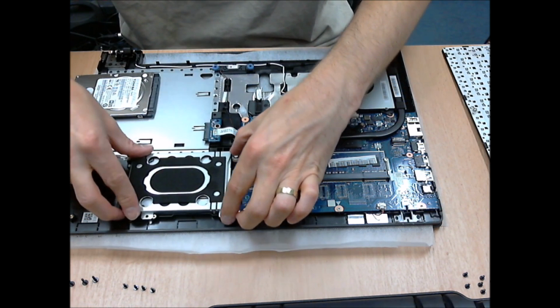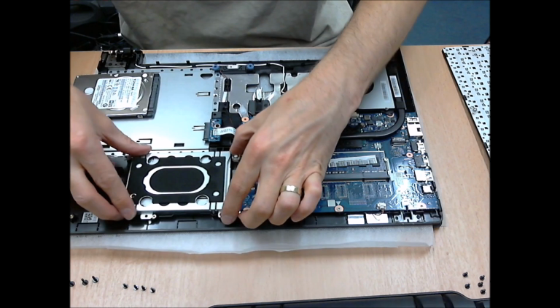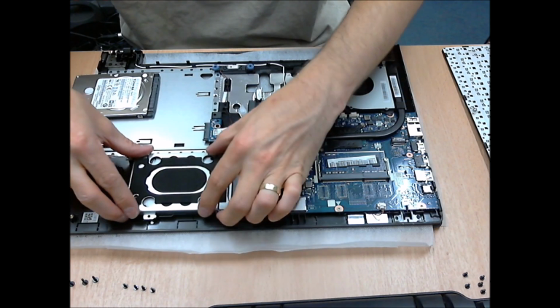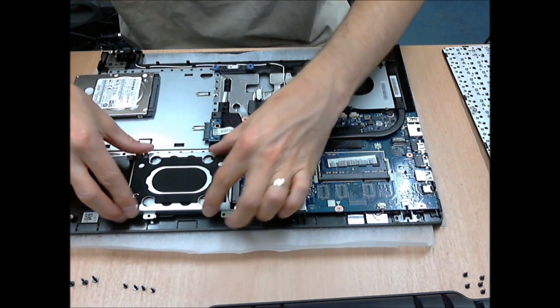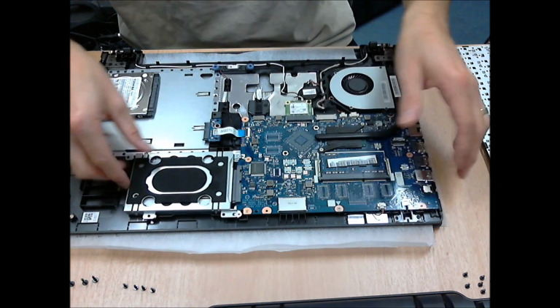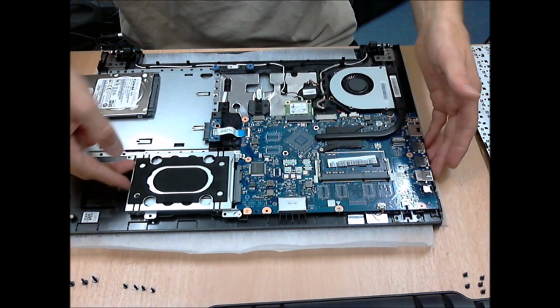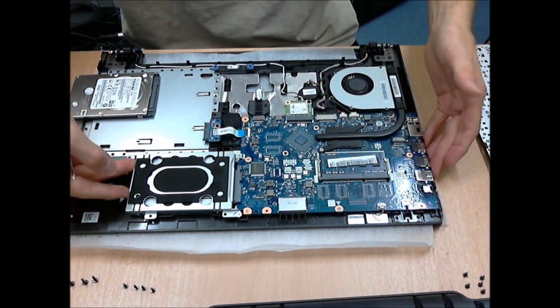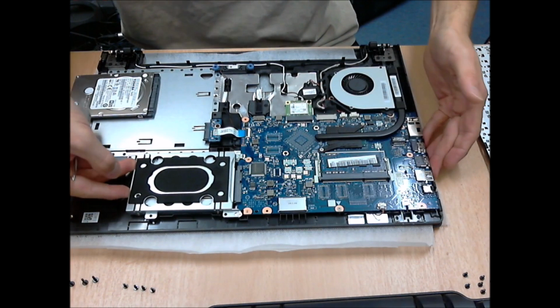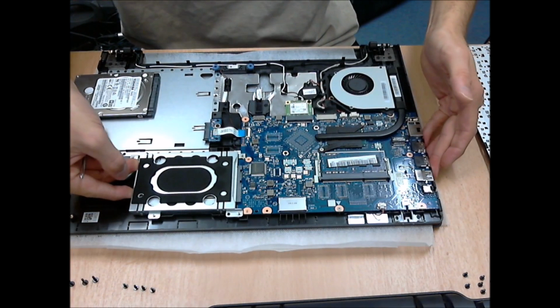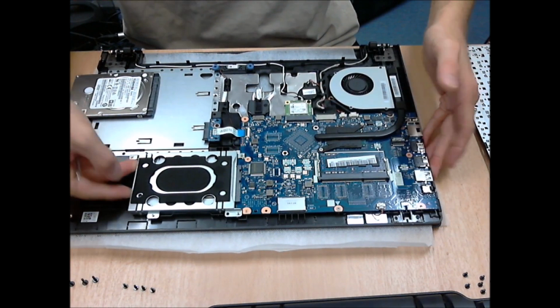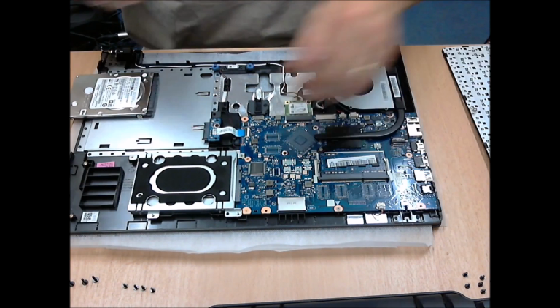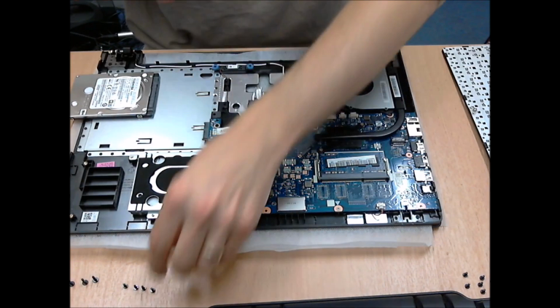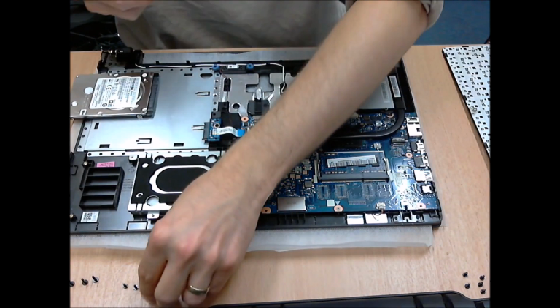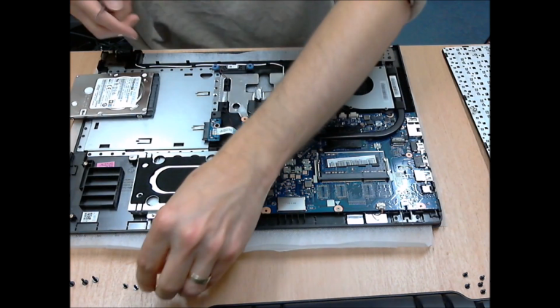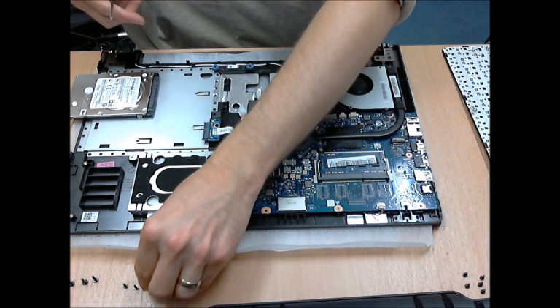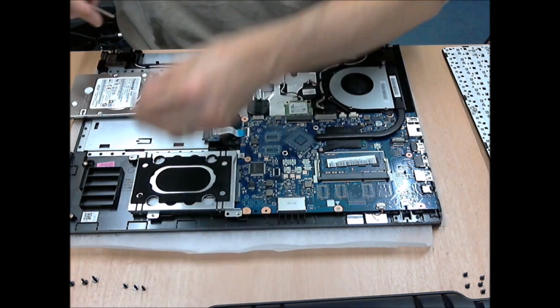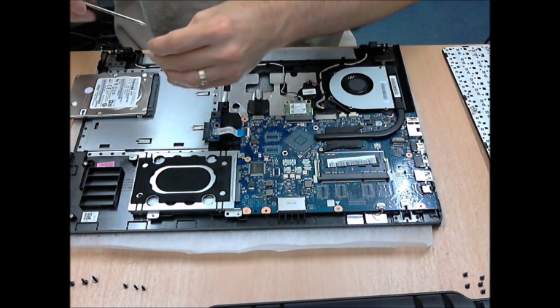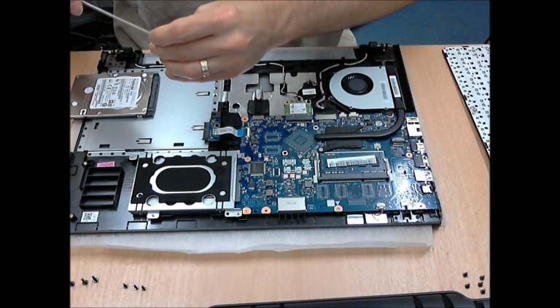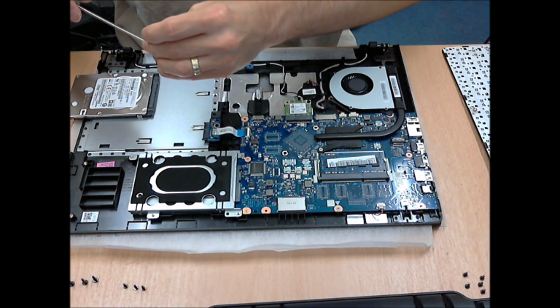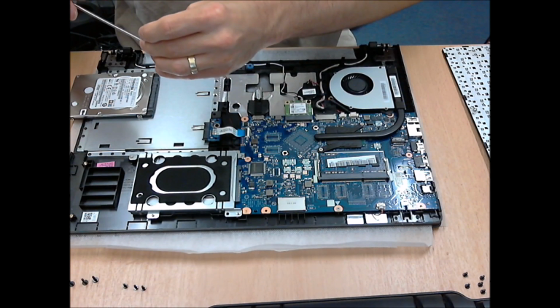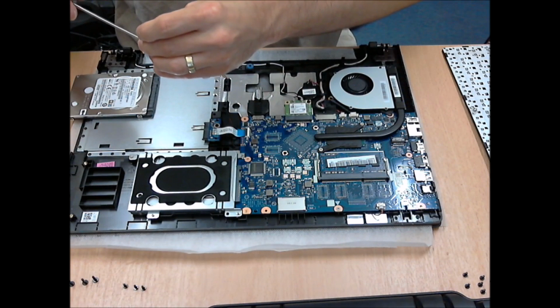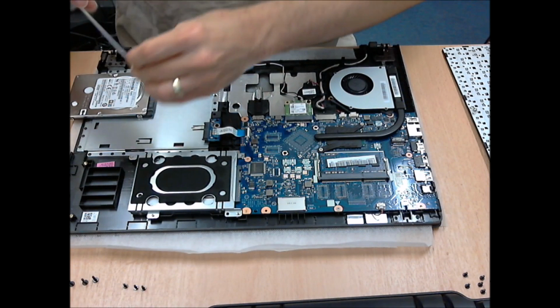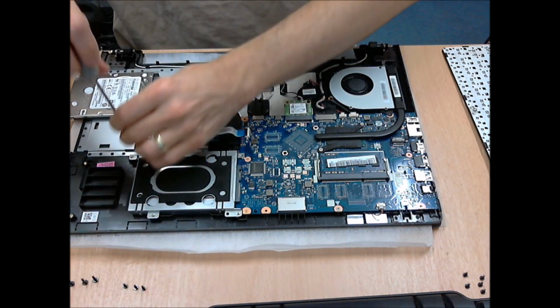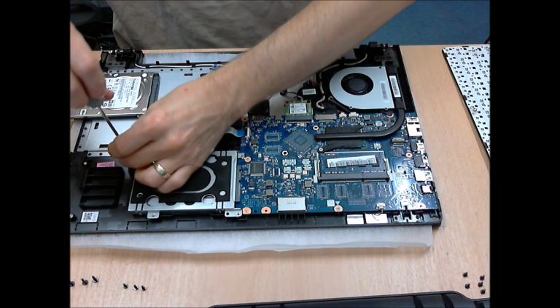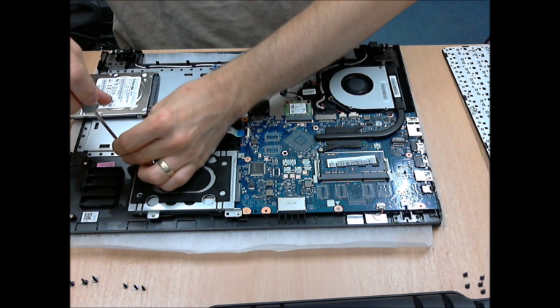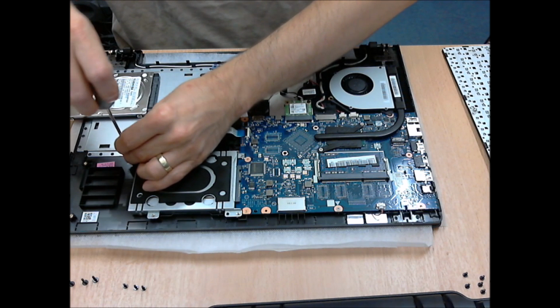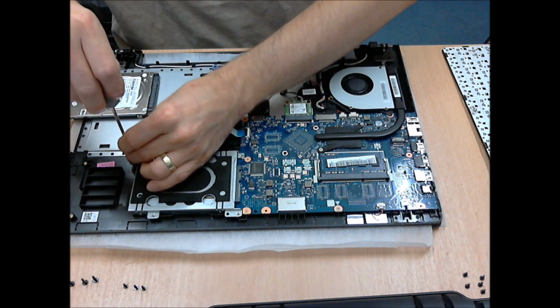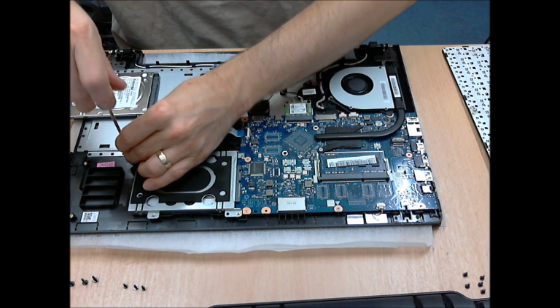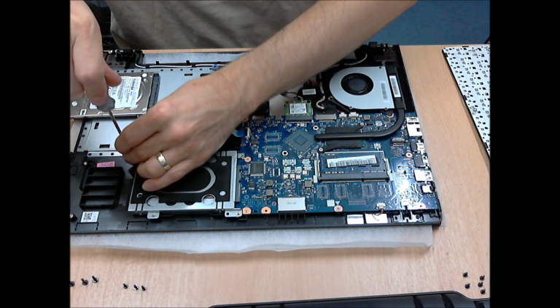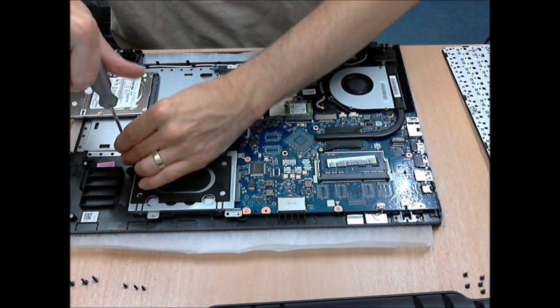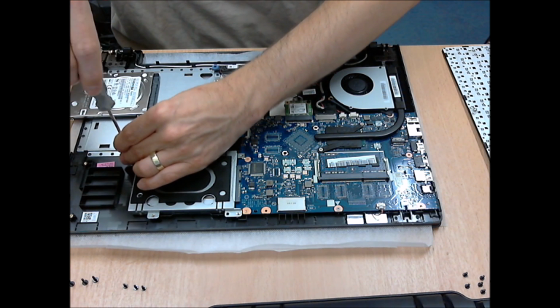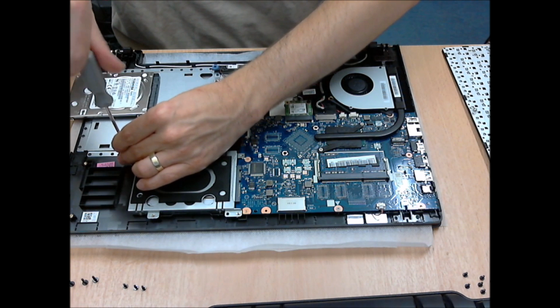Slide the hard disk back down and slide it back into the connection. And put back the four screws that hold the bracket down onto the case of the machine.